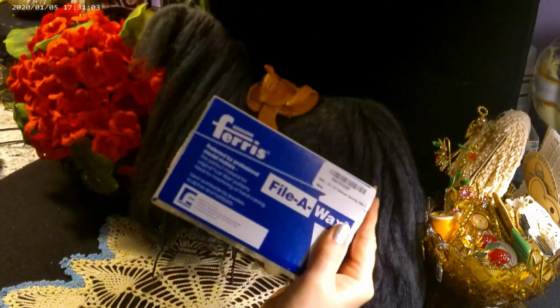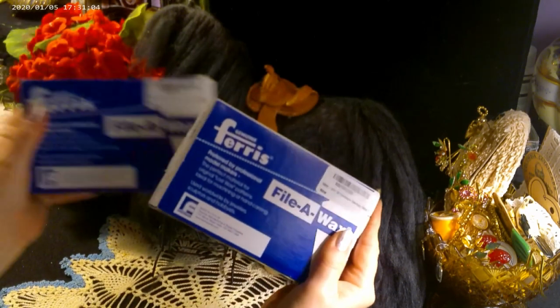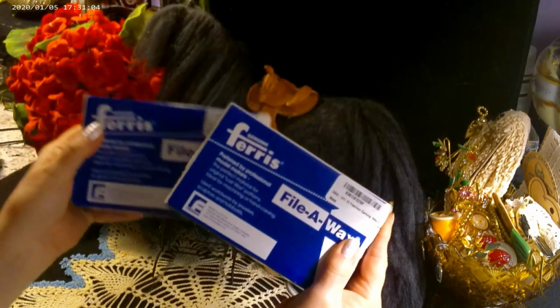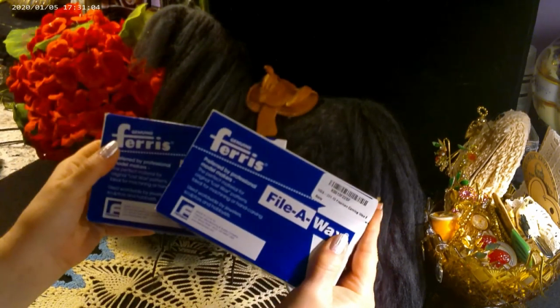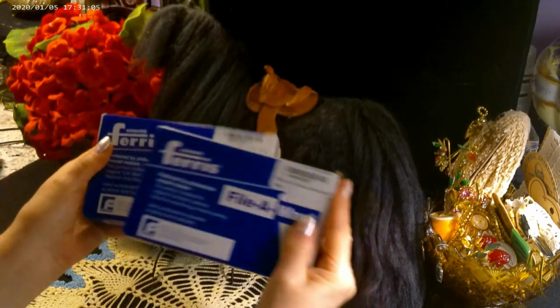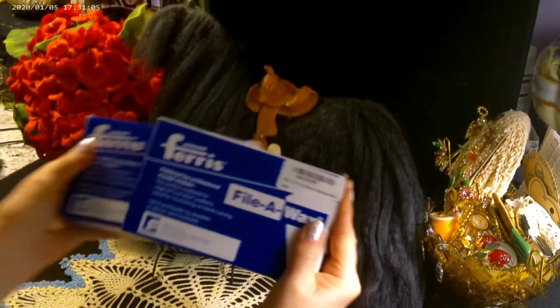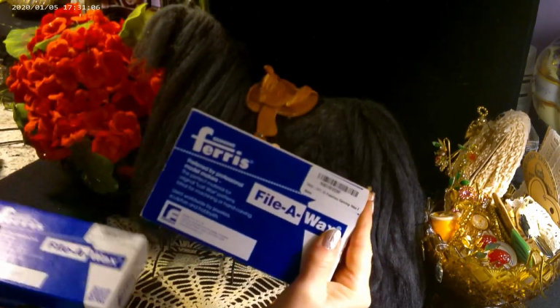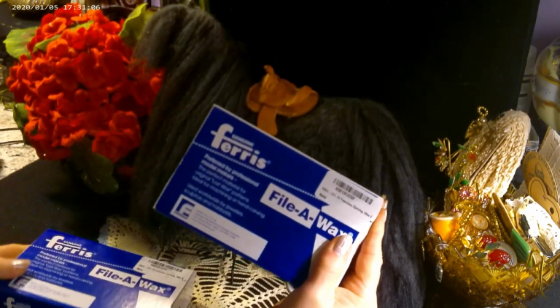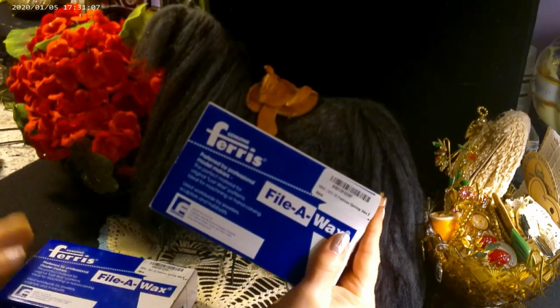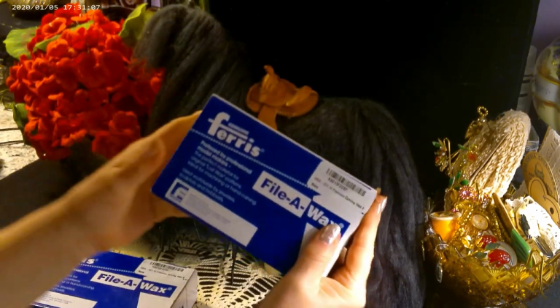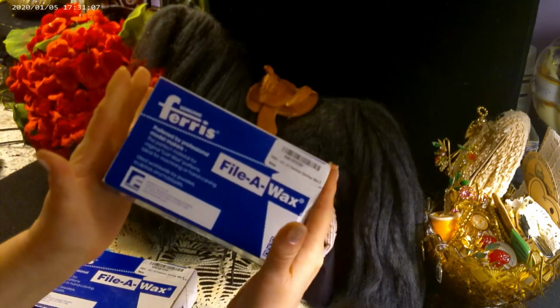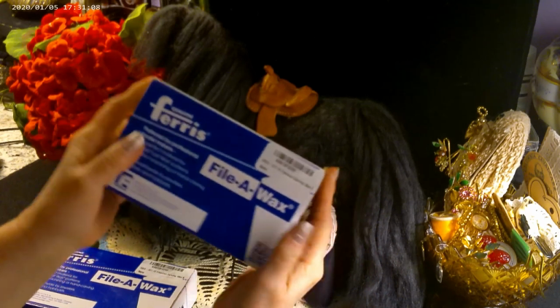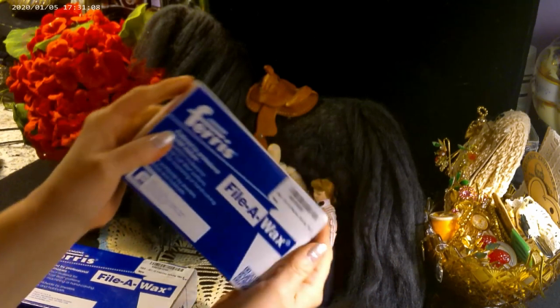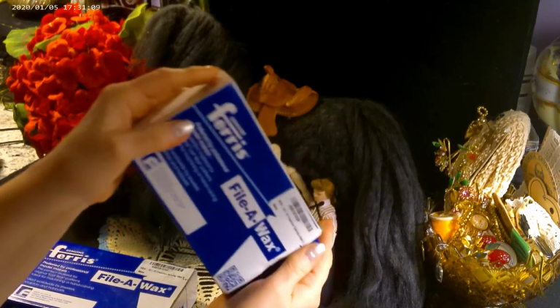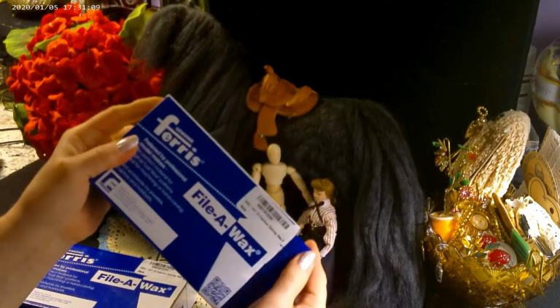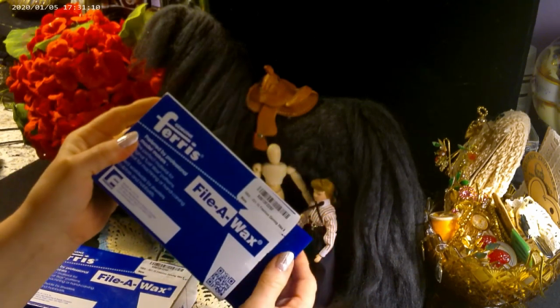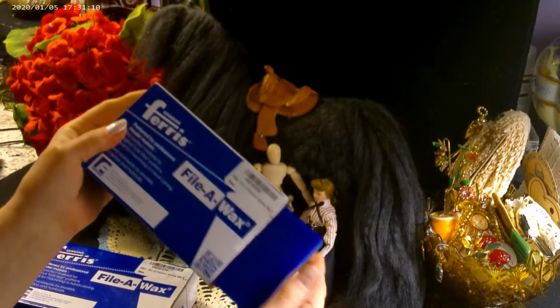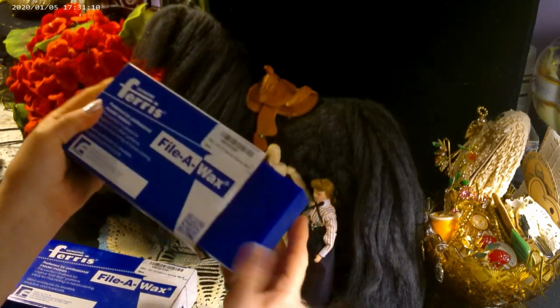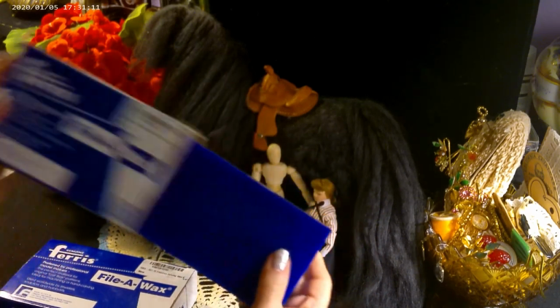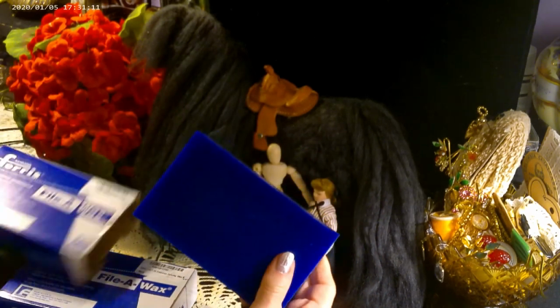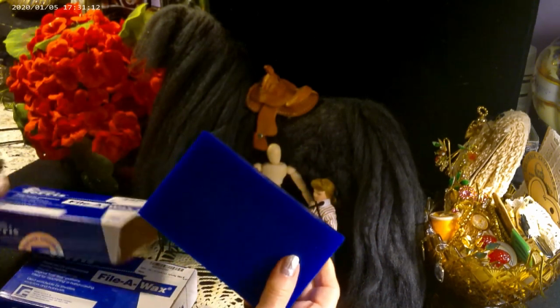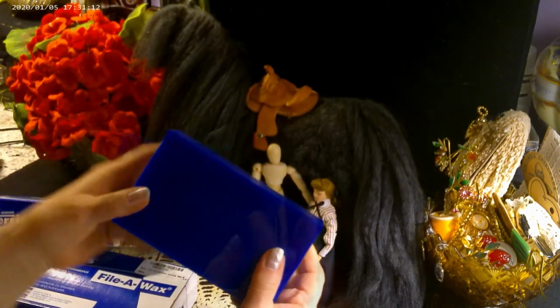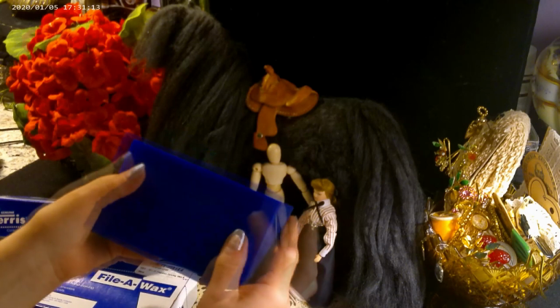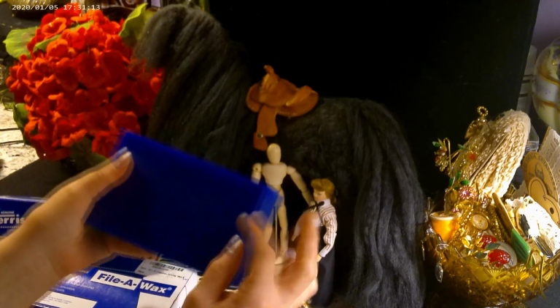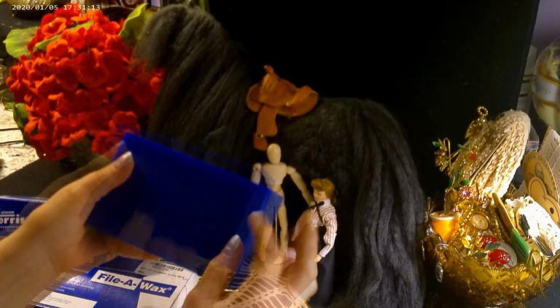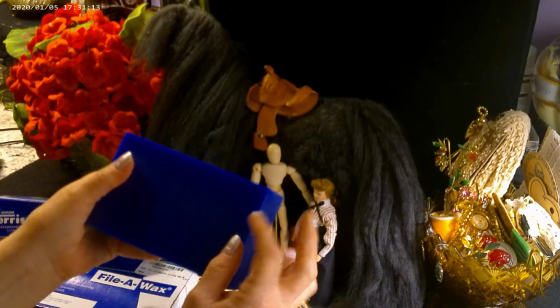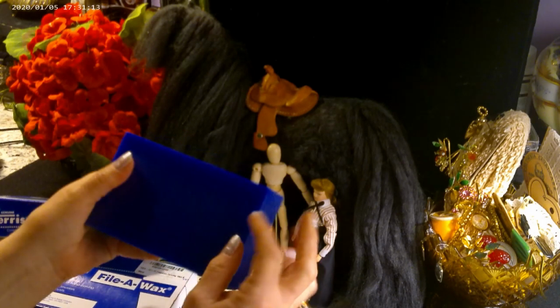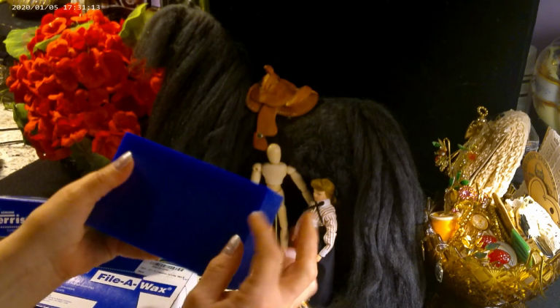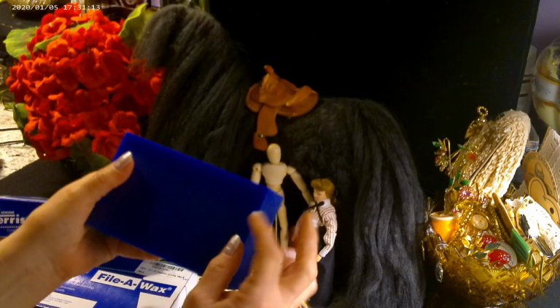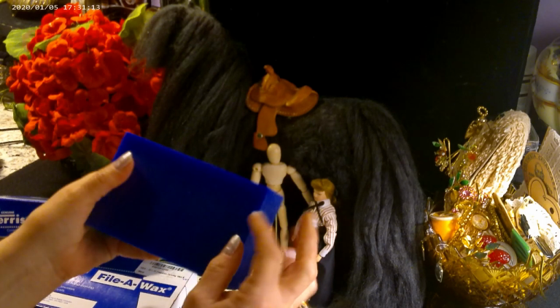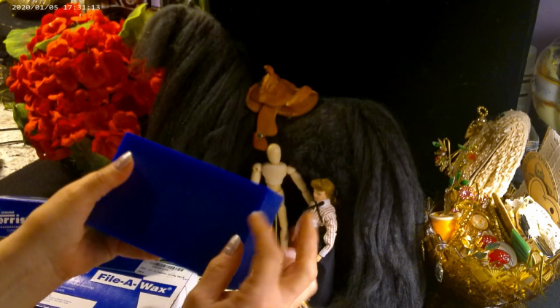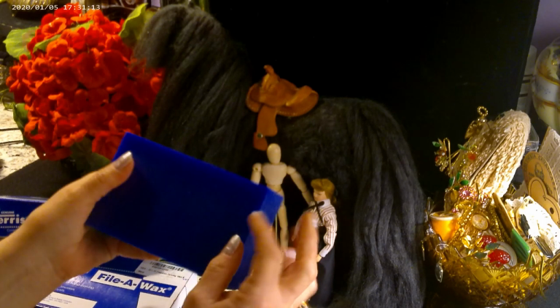This product is wax for jewelry making. It is used in the lost wax process, but I'm going to be using it to carve fine details in small items that are 1:12 scale with more accuracy.